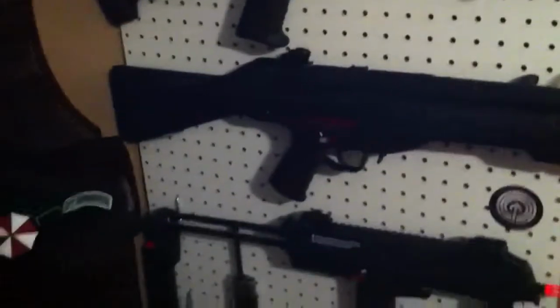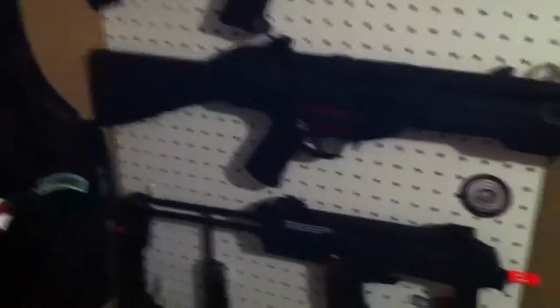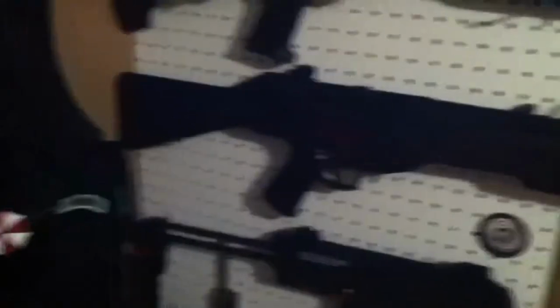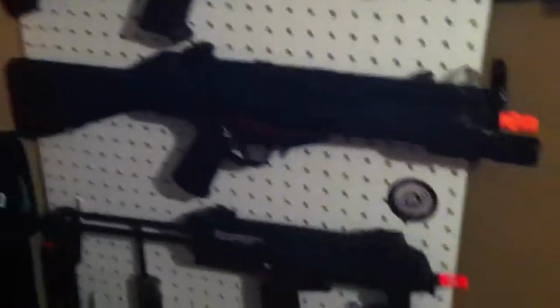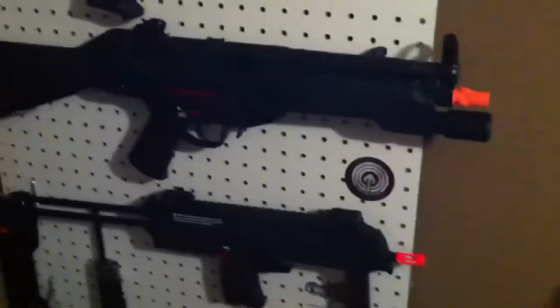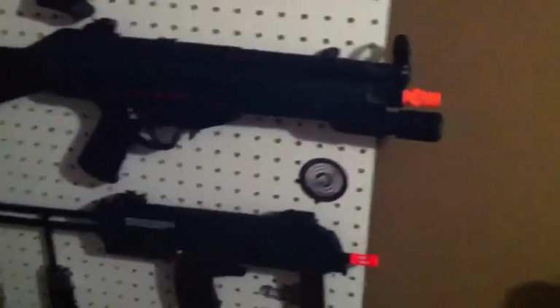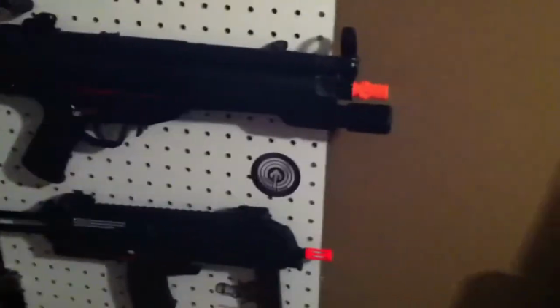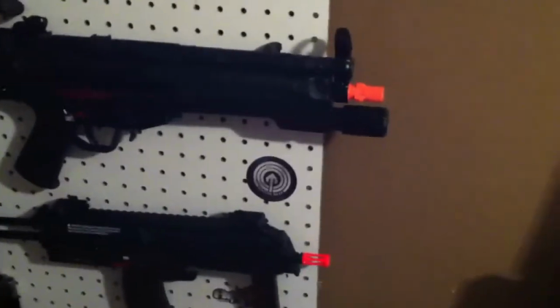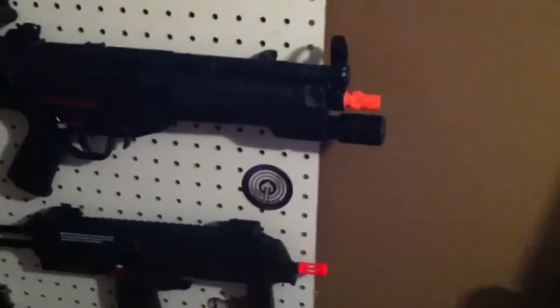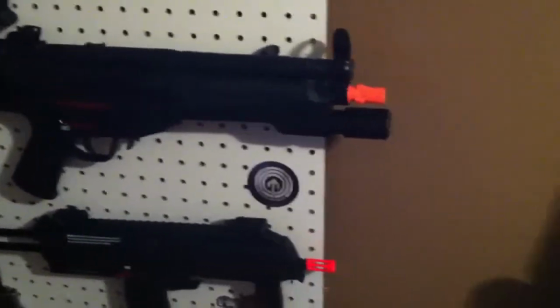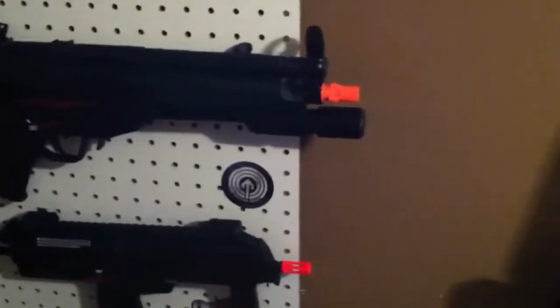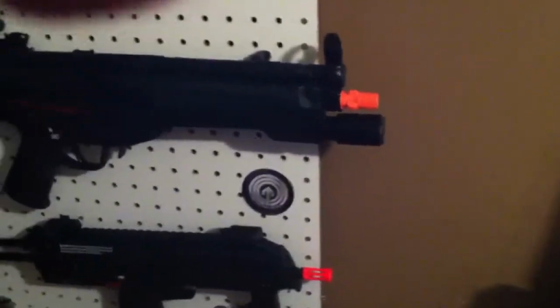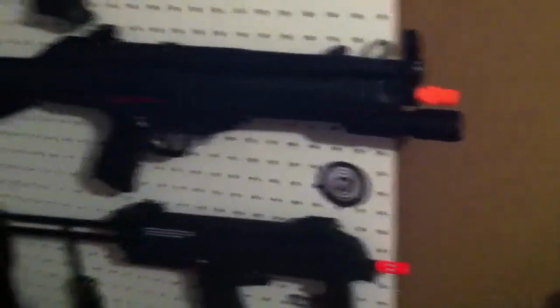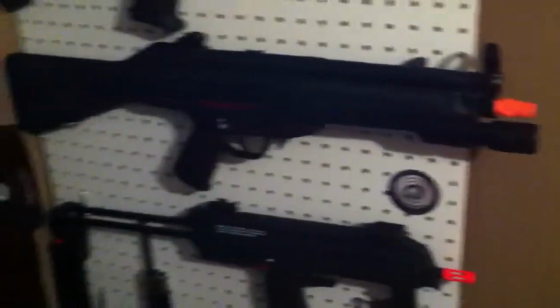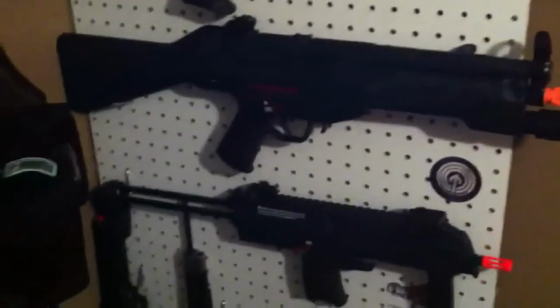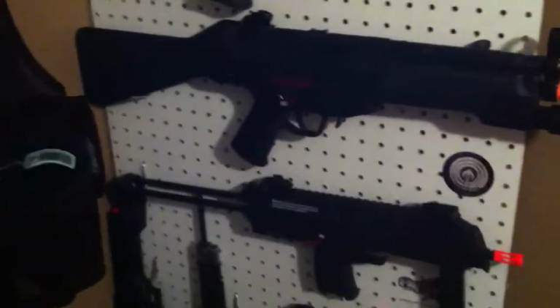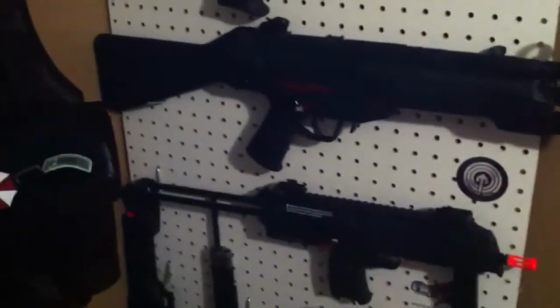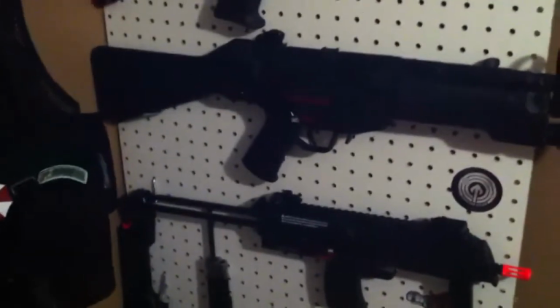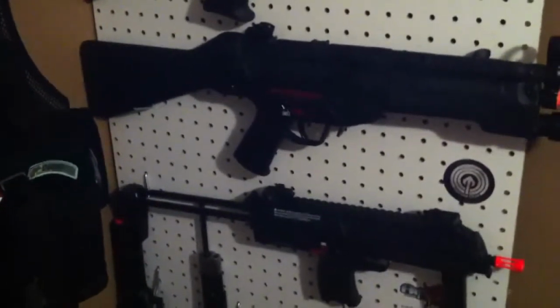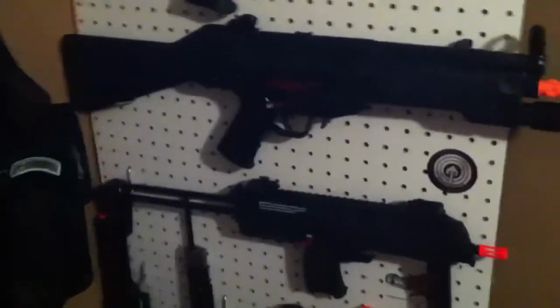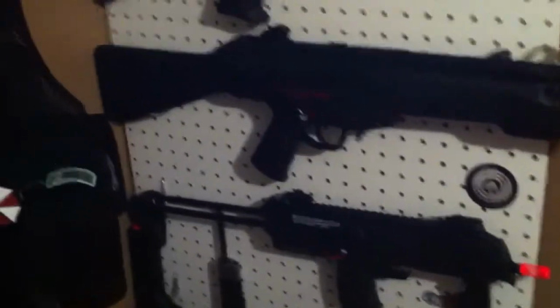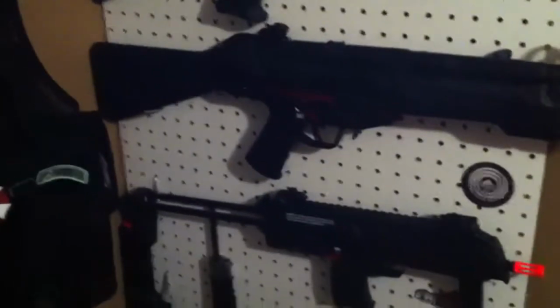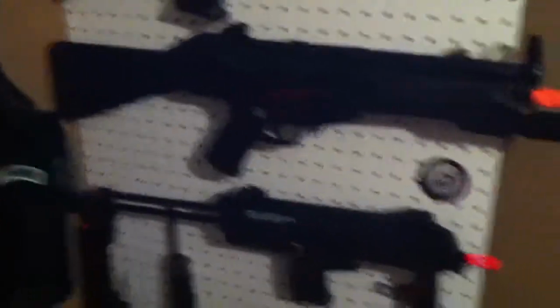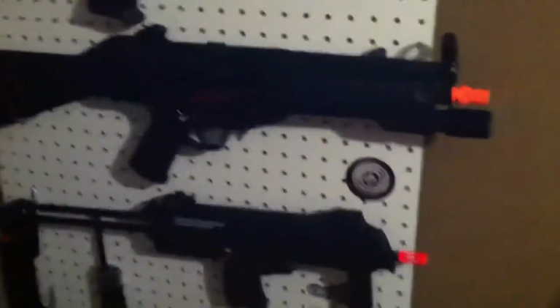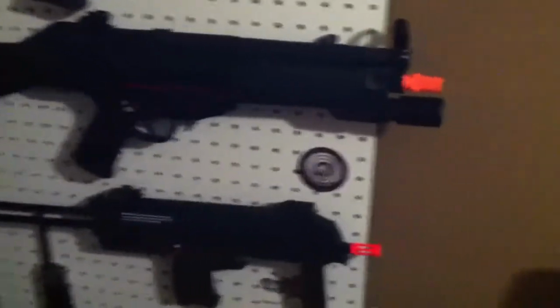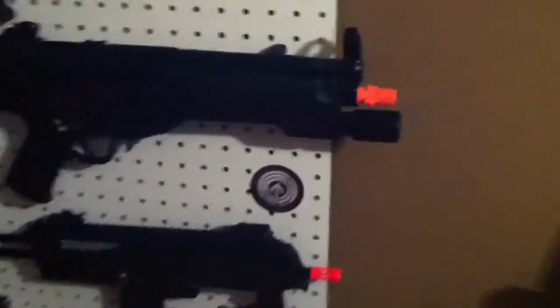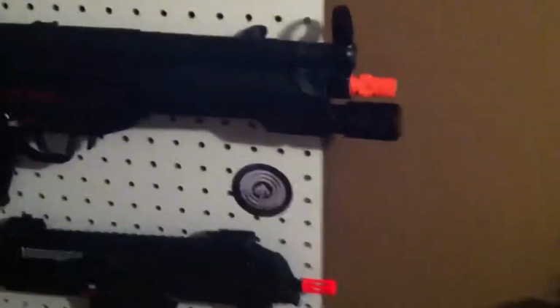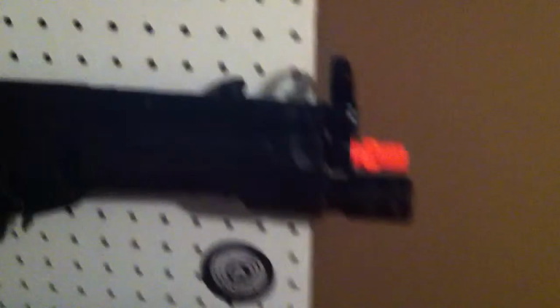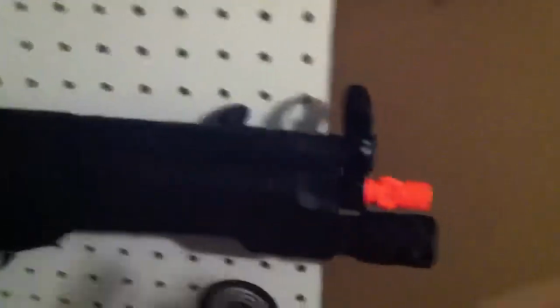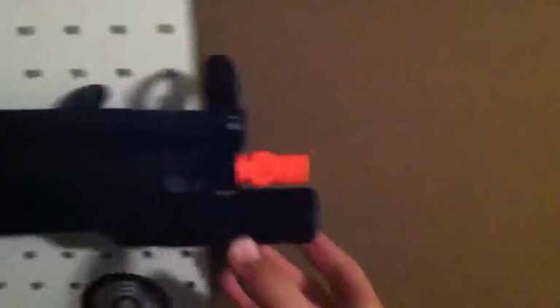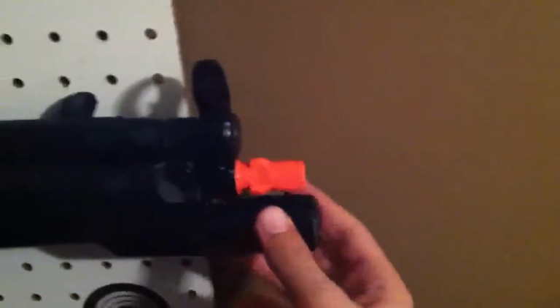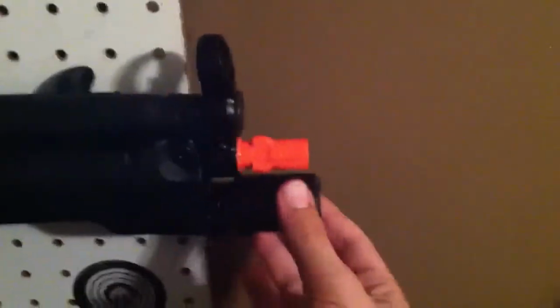Hello guys, Spartacus Airsoft, and today we will have another review for you. This is a review of the G&G Mod 5 blowback with integrated laser grip.